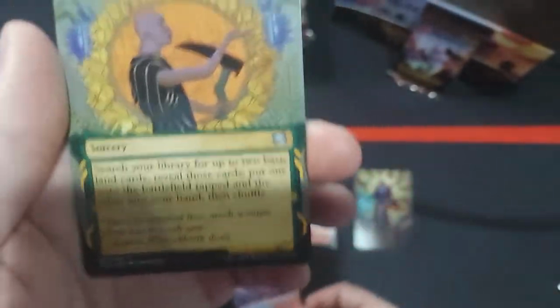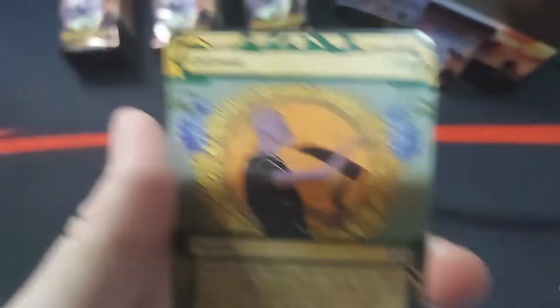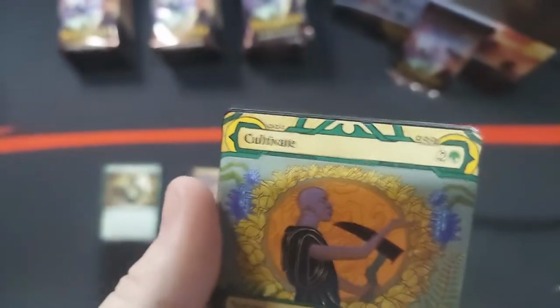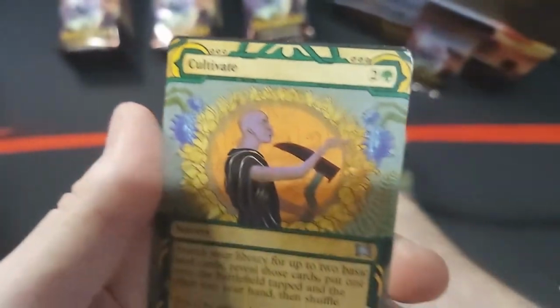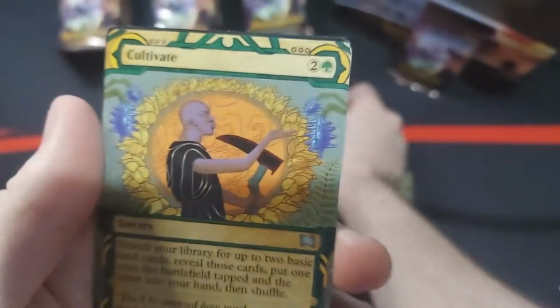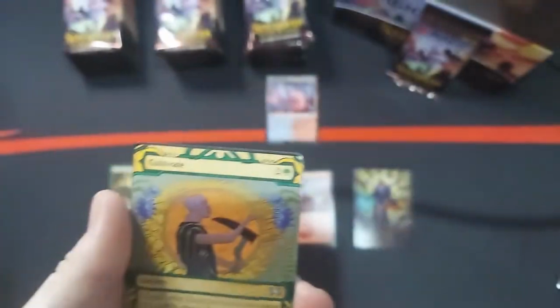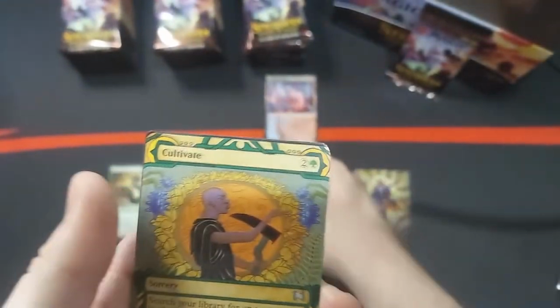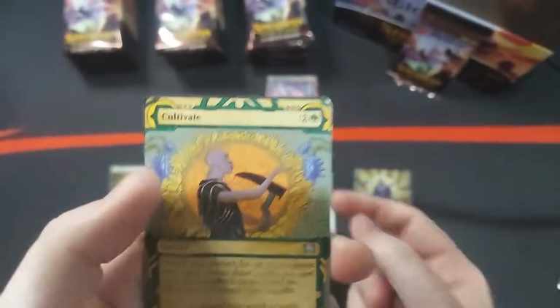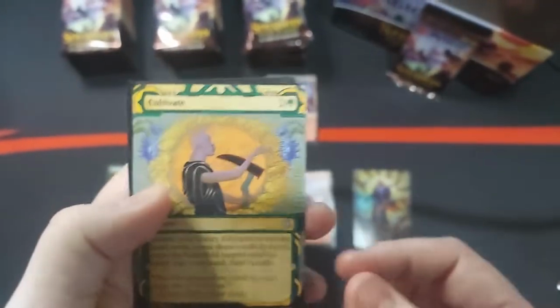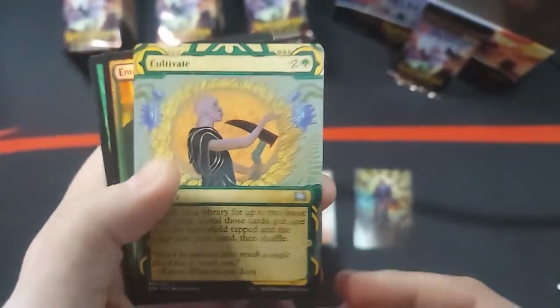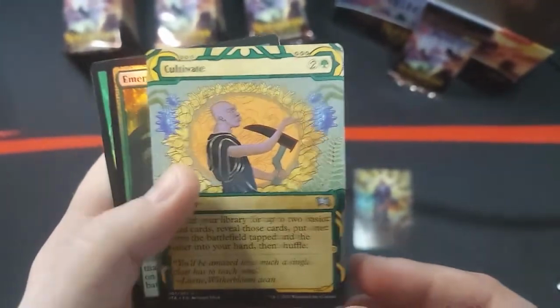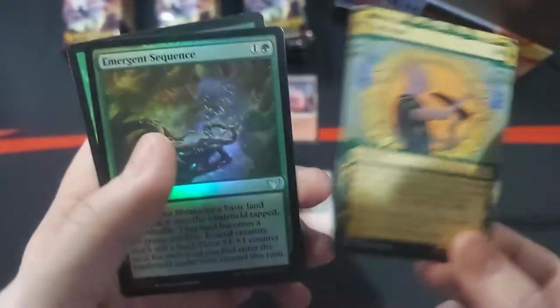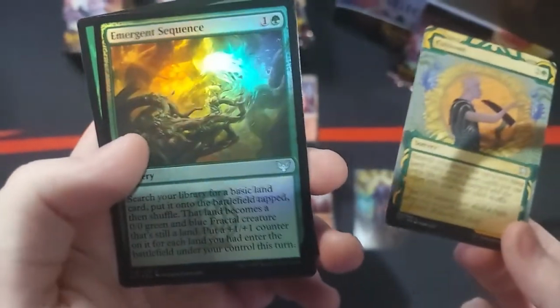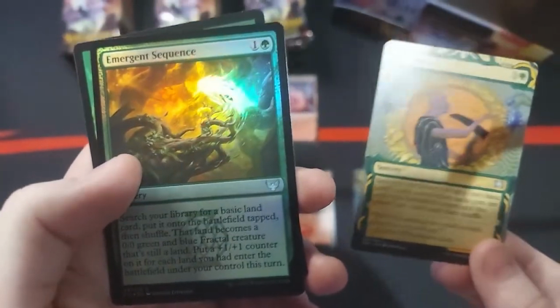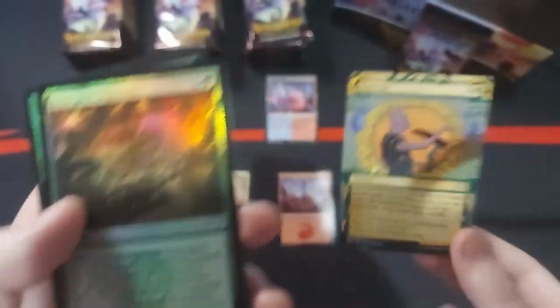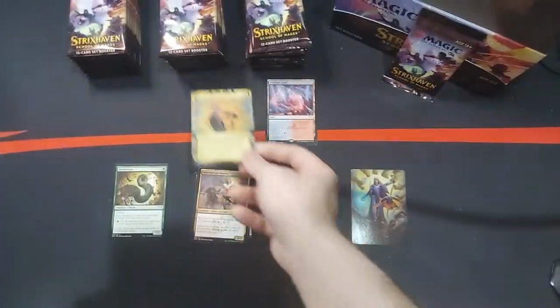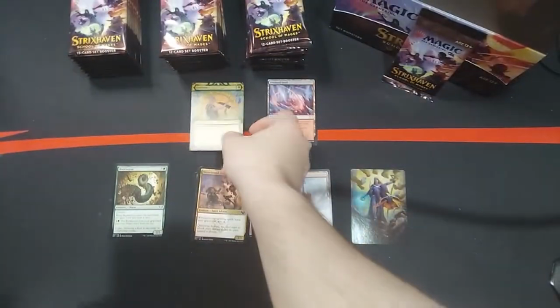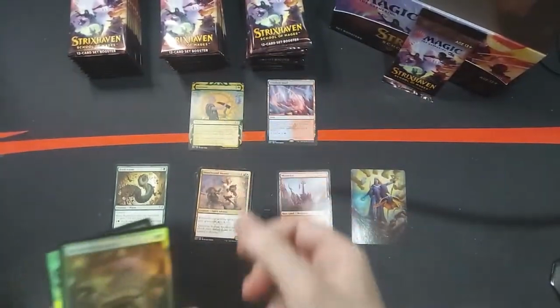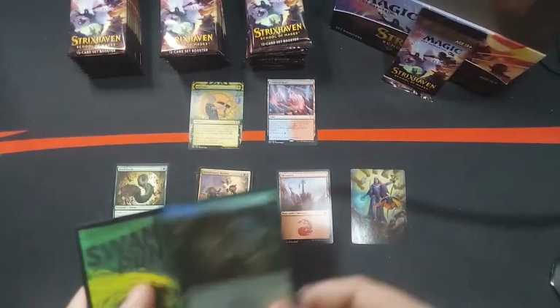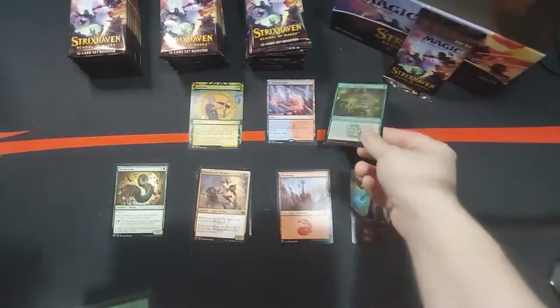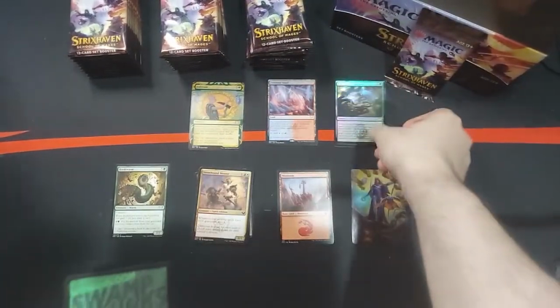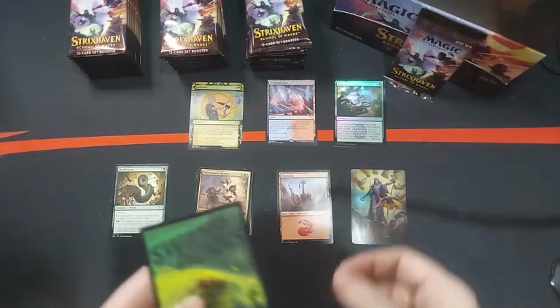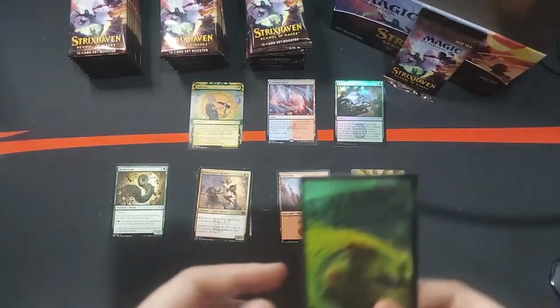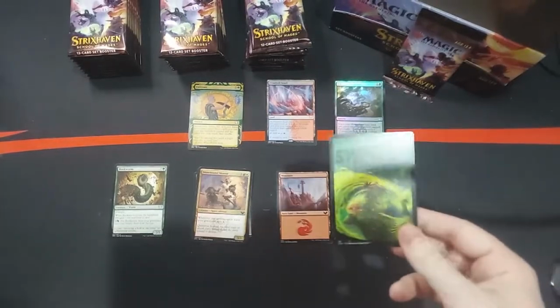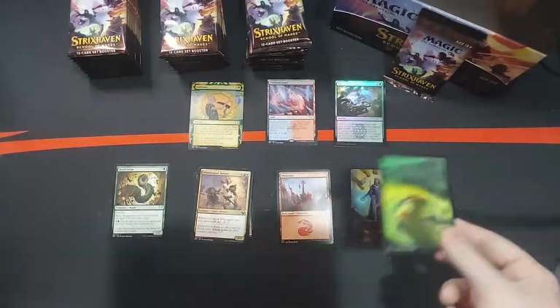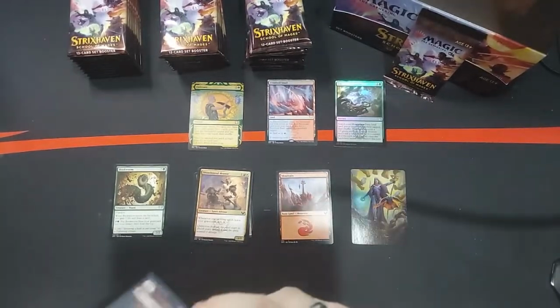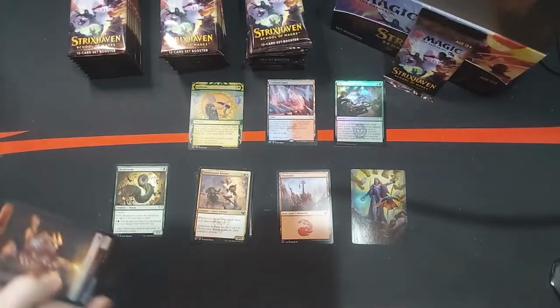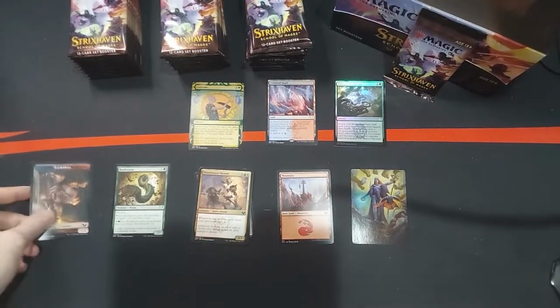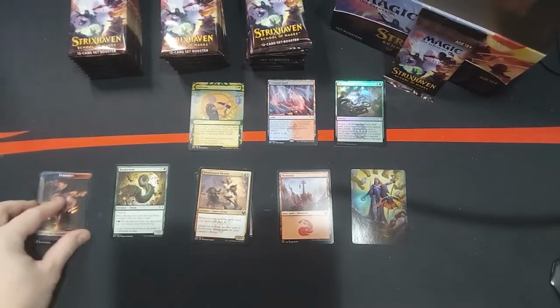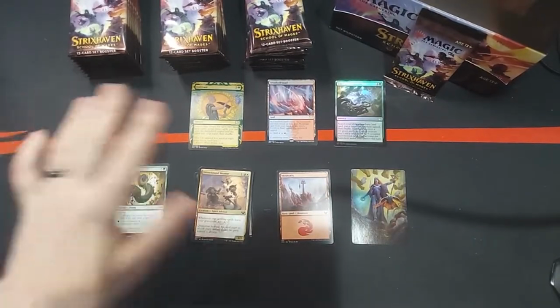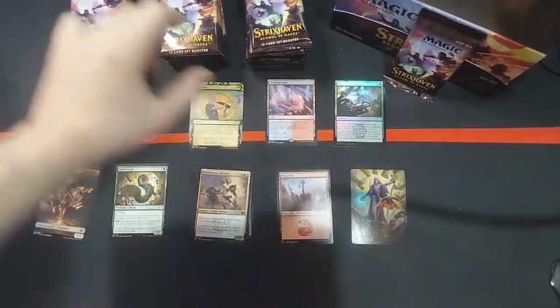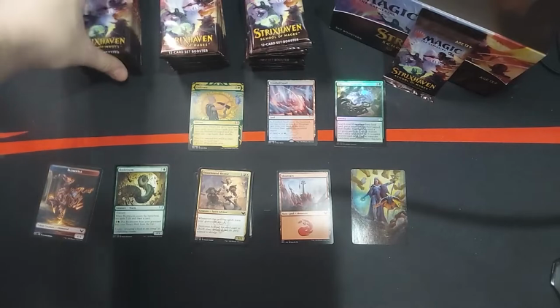Frost Boil Snarl enters the battlefield — you may reveal an island or mountain card from your hand, and if you don't, it enters the battlefield tapped. Pretty interesting land combo there. We've got a Cultivate and an Emergent Sequence. So these are holos. And then our good old tokens. Our piles are set.